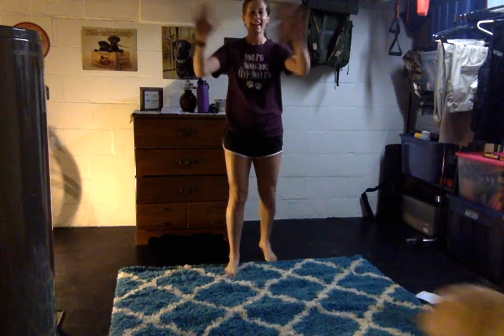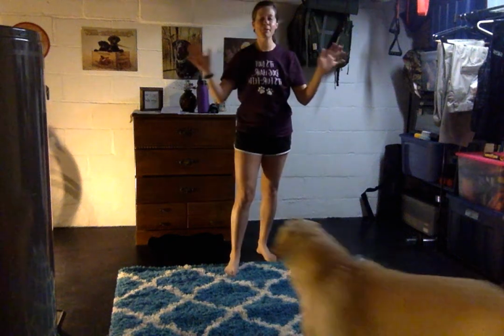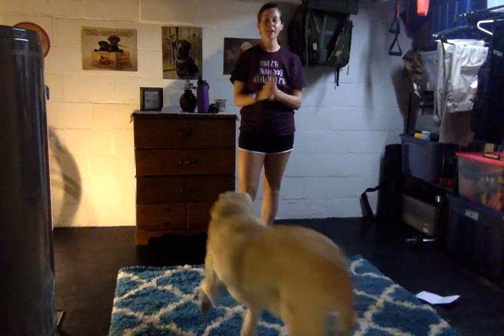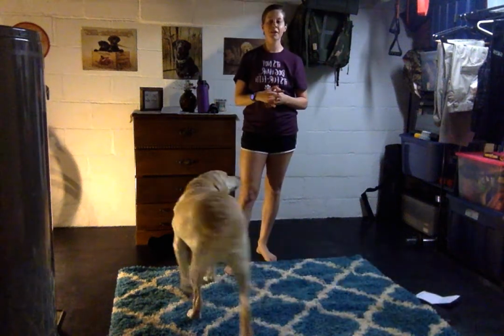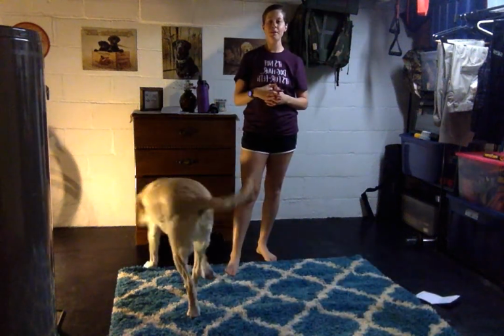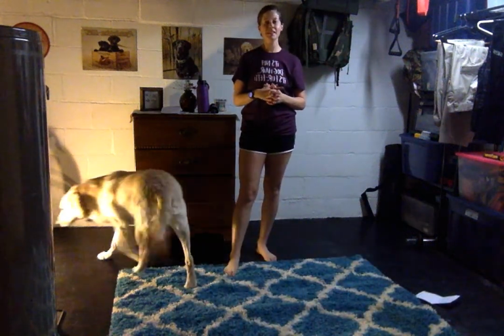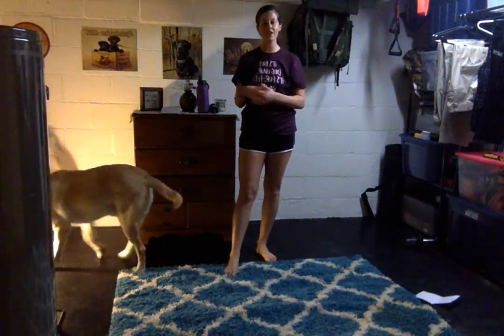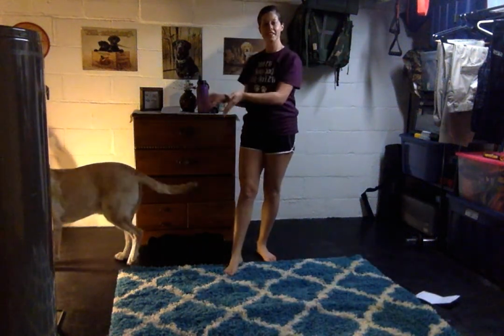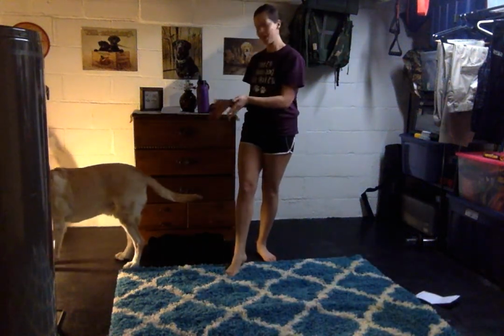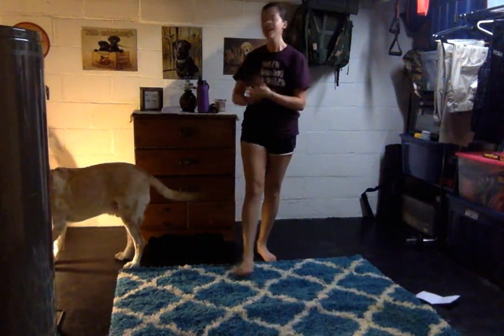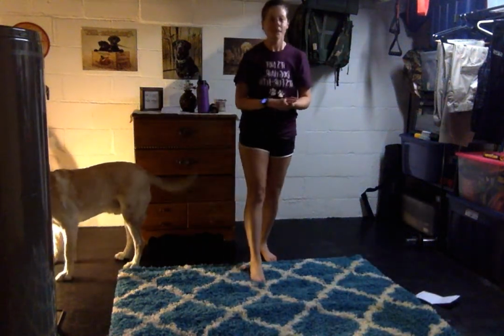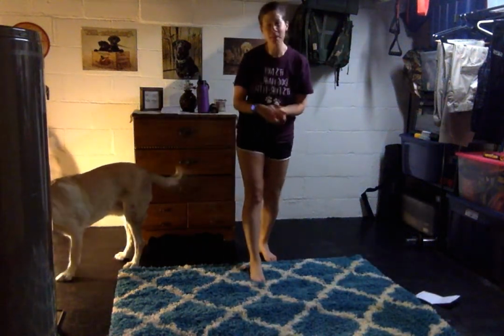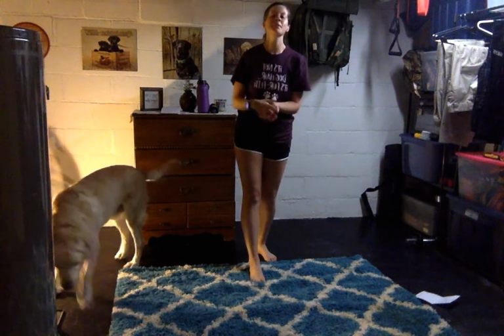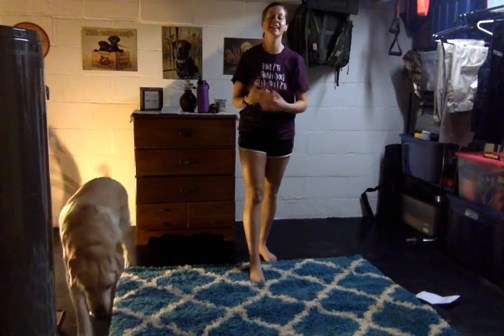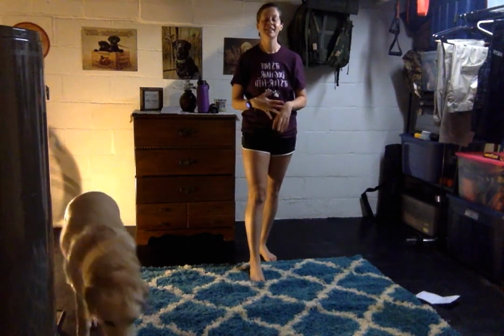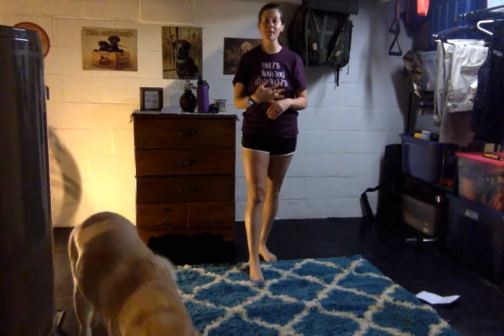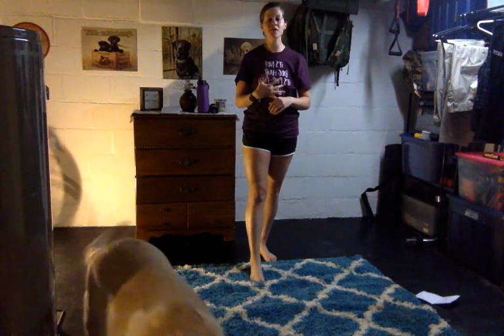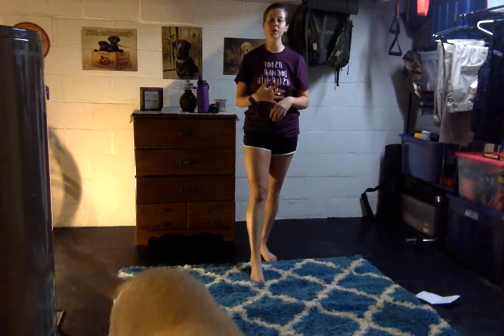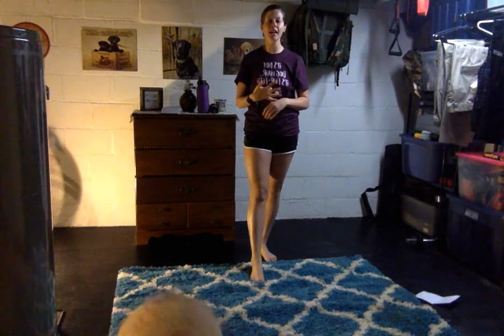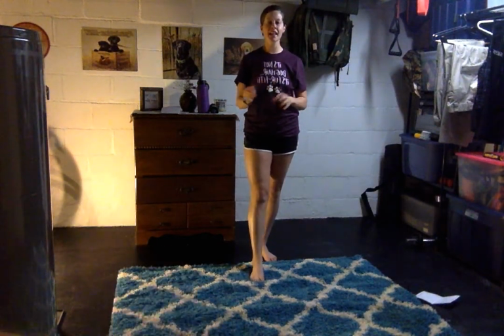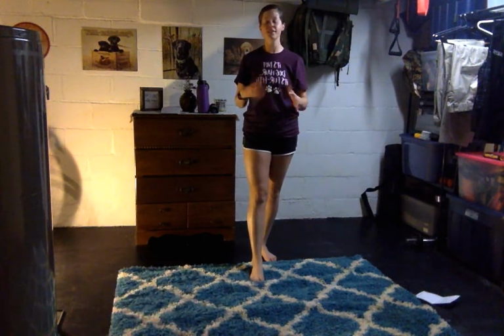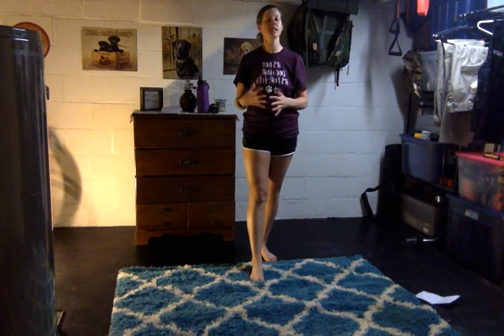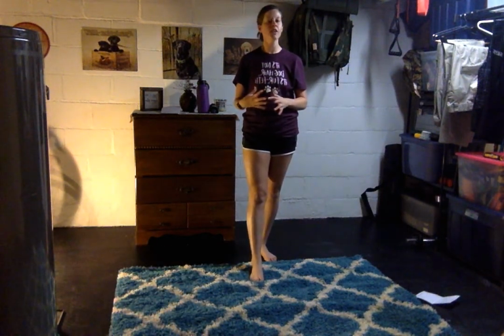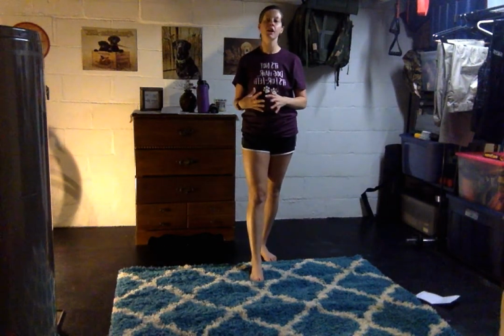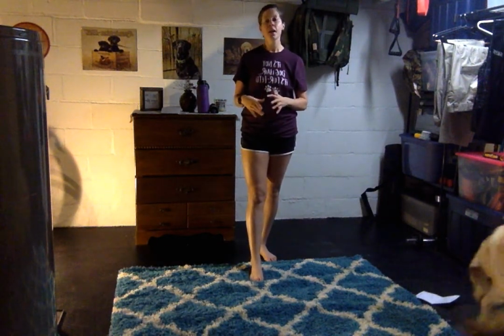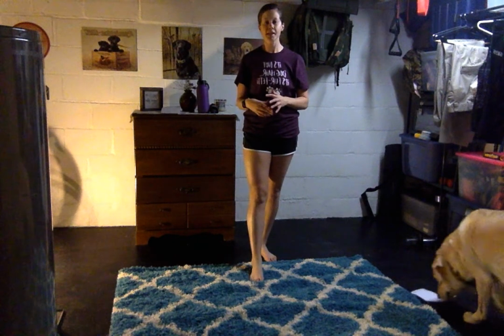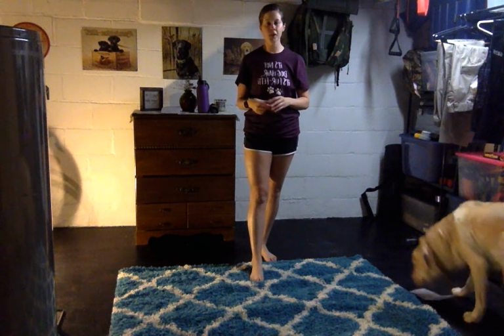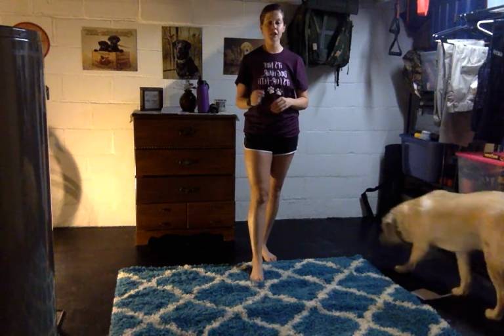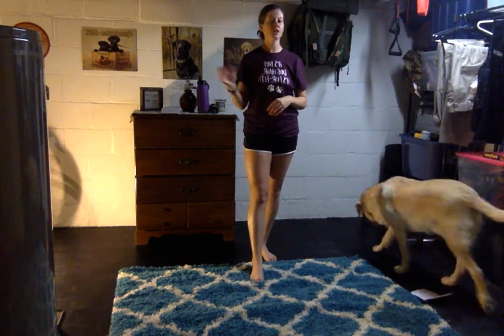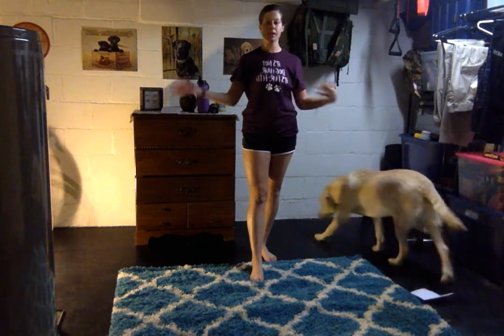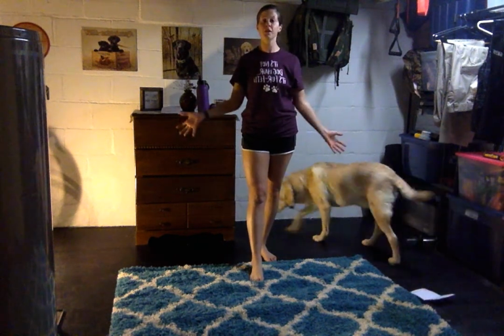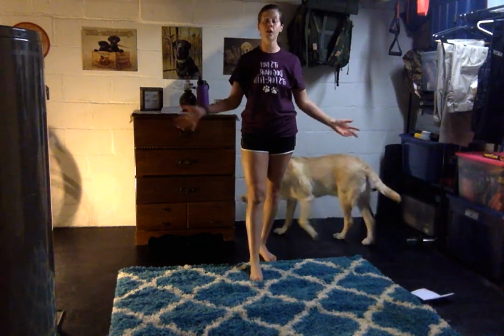Hello everybody, welcome. My name is Kendra. This is Bear. Welcome to my basement. Today I'm going to show you a 10 to 15 minute long boxing workout that you can do in the comfort of your home.